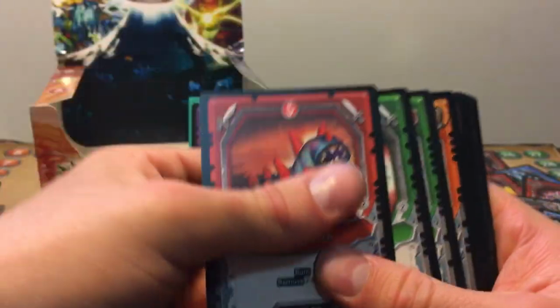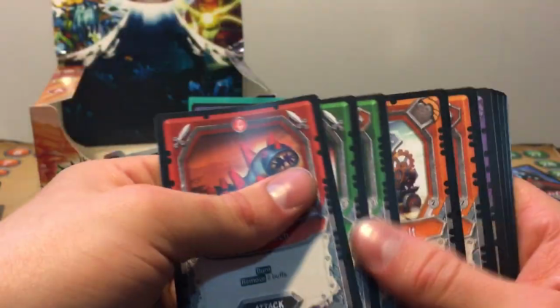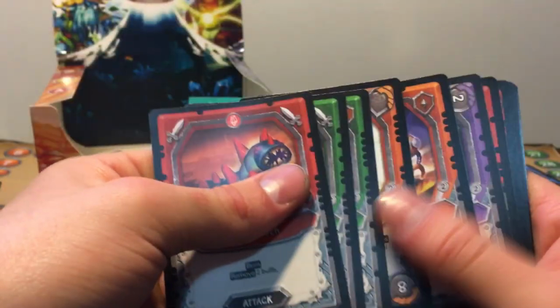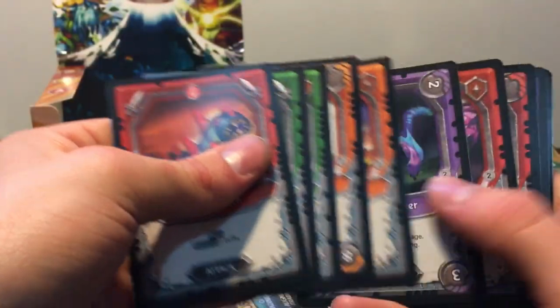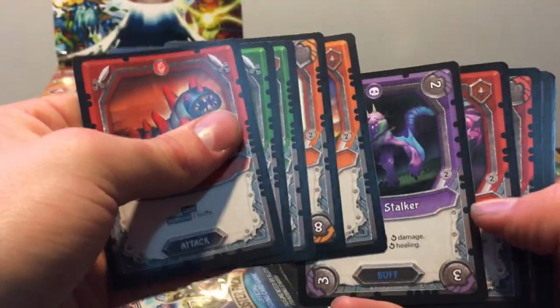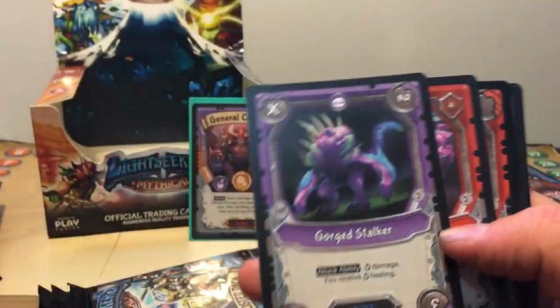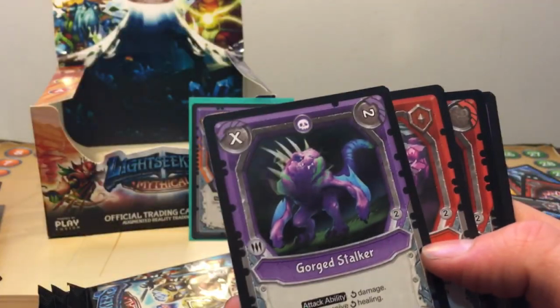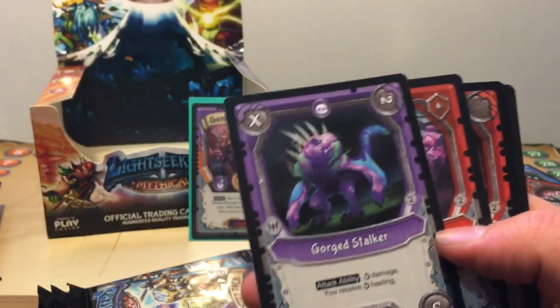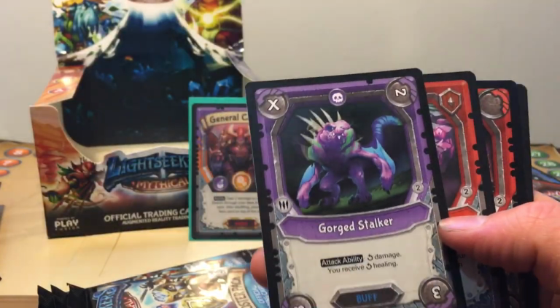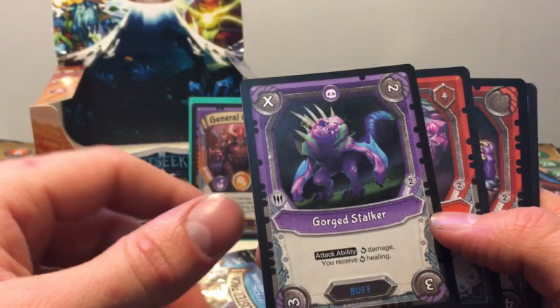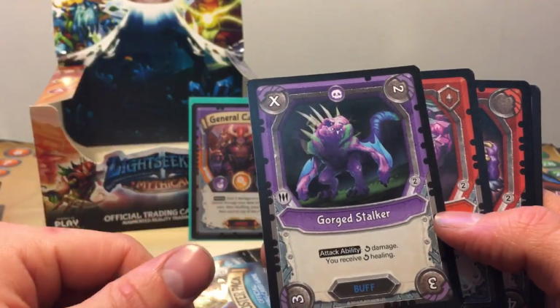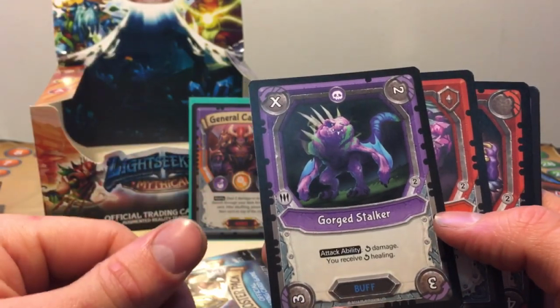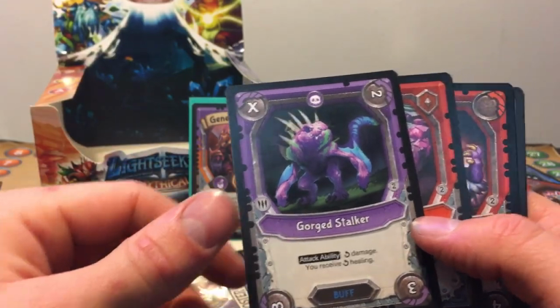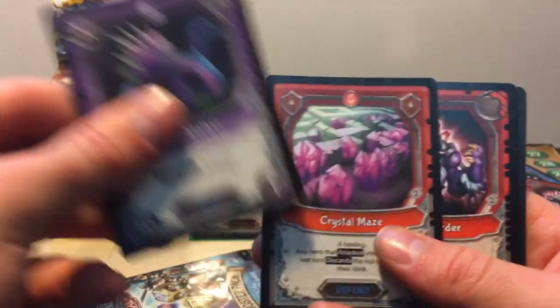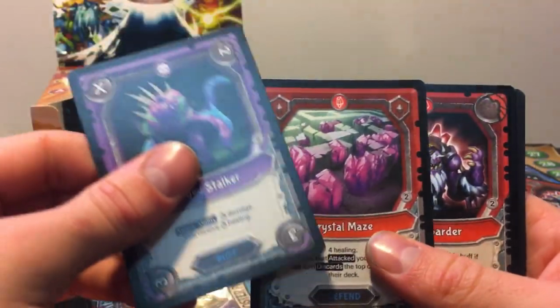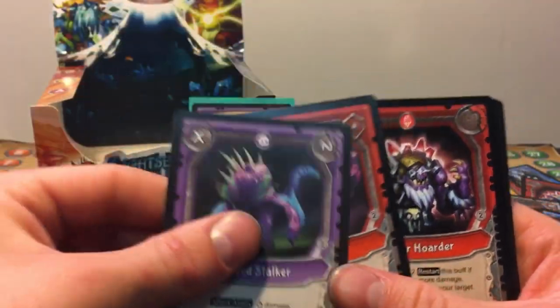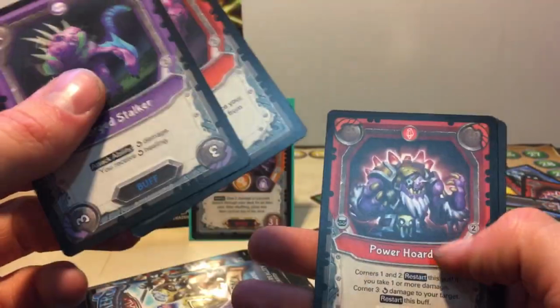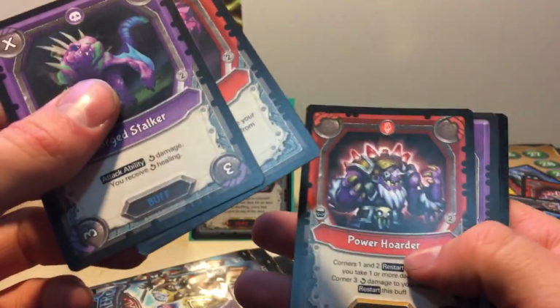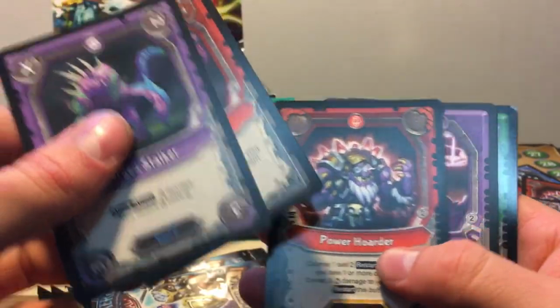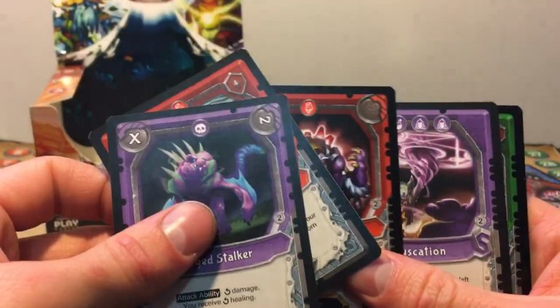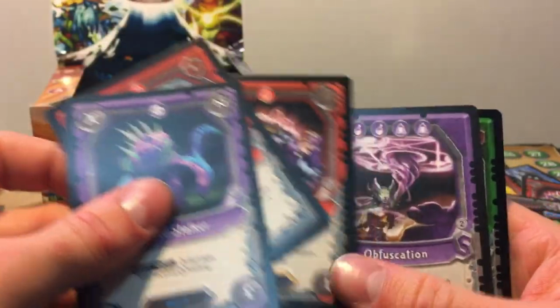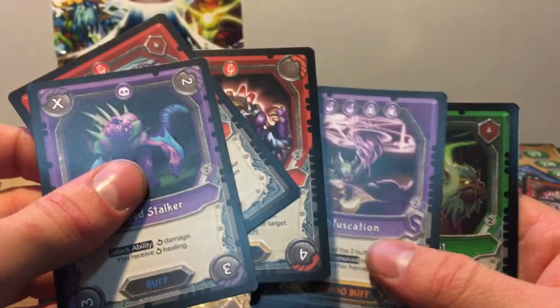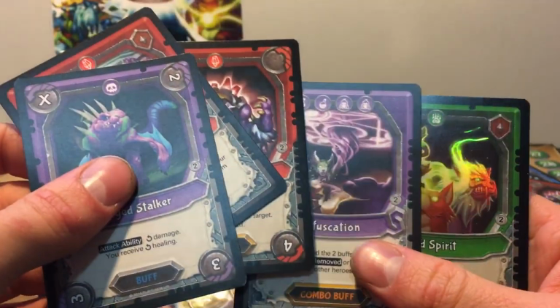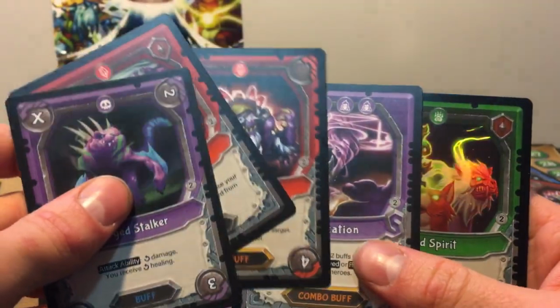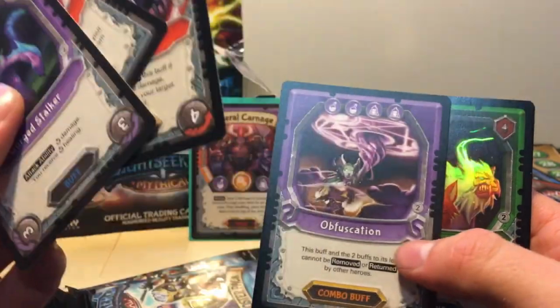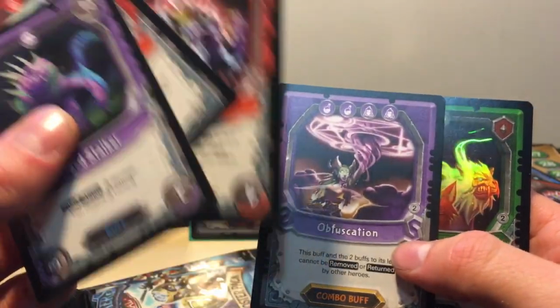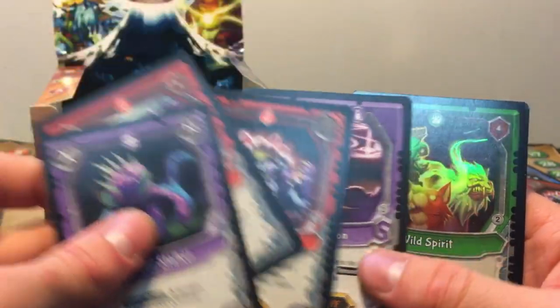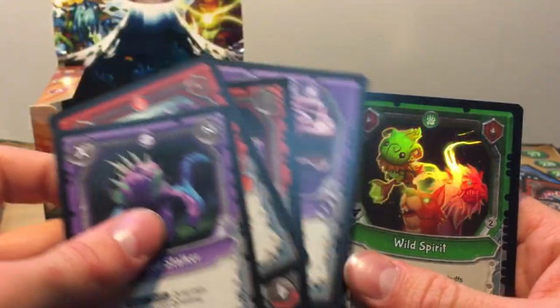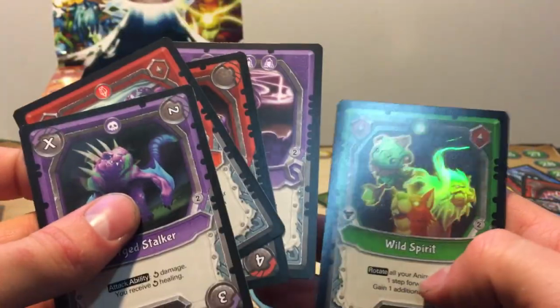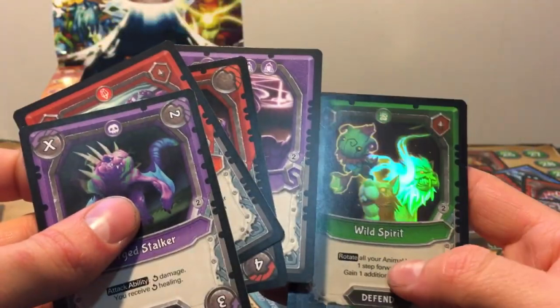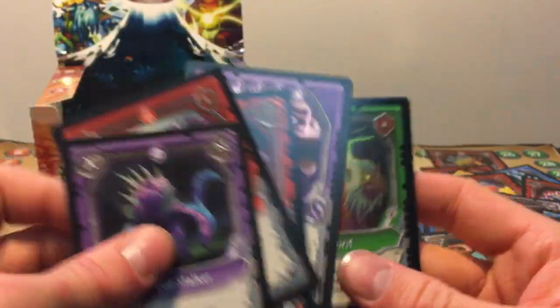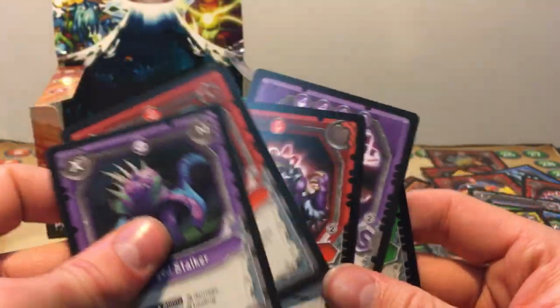Some of these packs are just ruthless. So we got a Crystal Leech — but that's common, I need to skip those. Gorge Stalker, Crystal Maze, Power Hoarder — not bad — and Obstication, and a Wild Spirit.